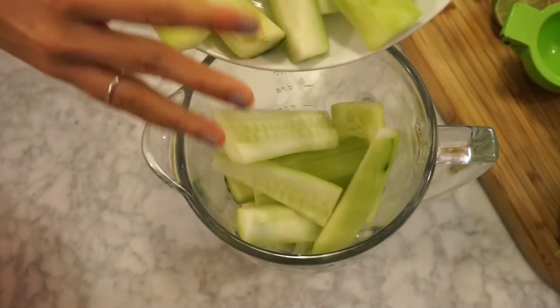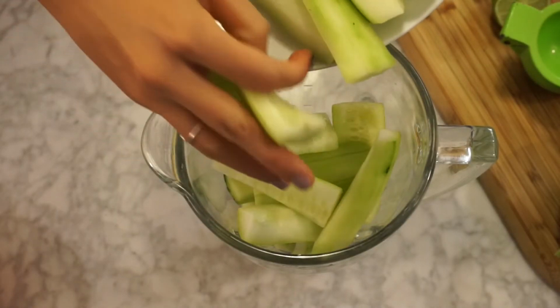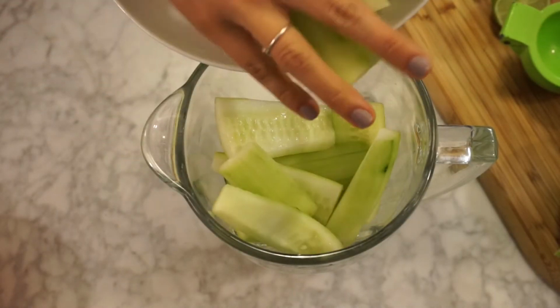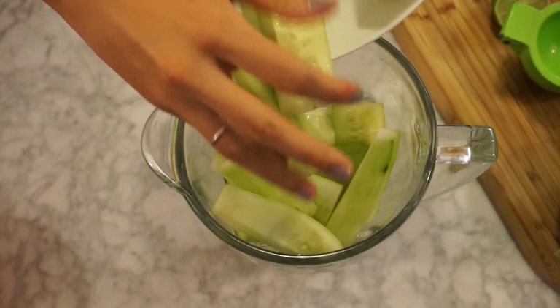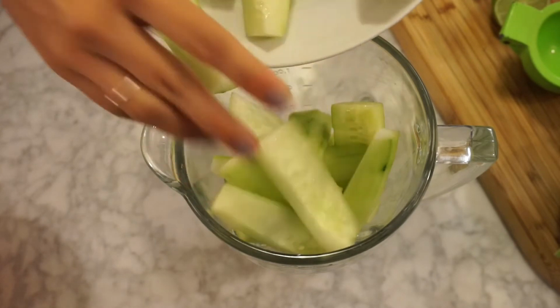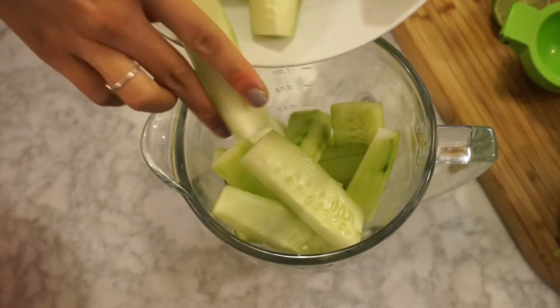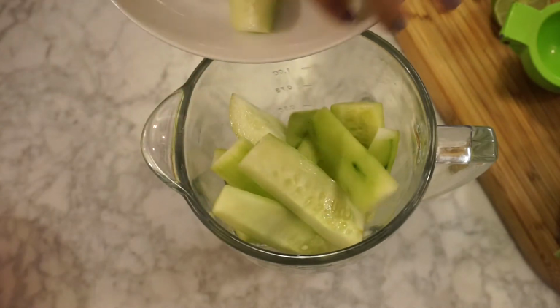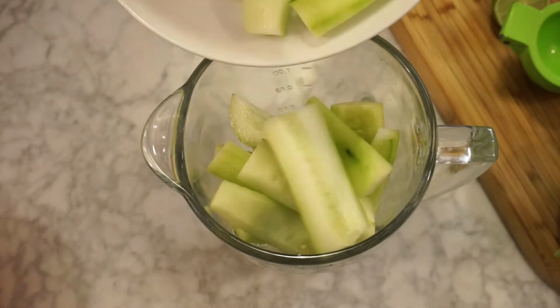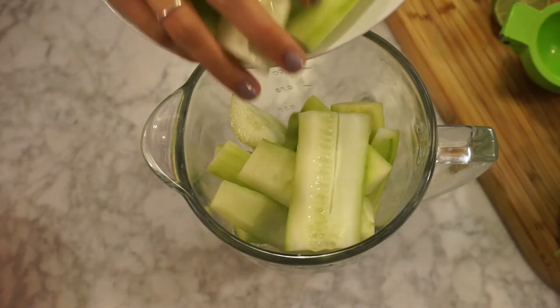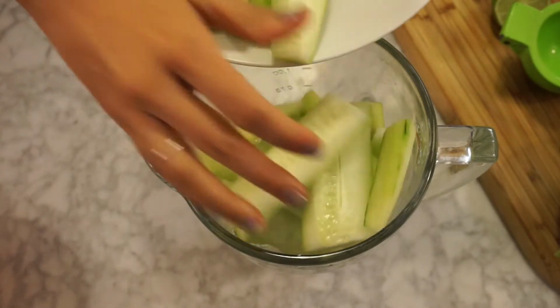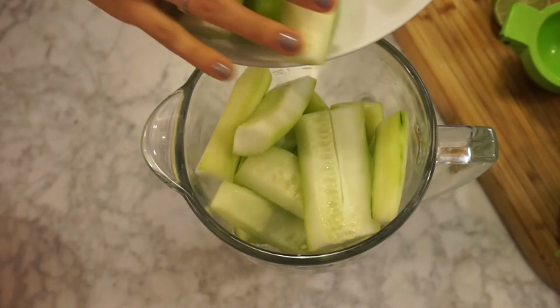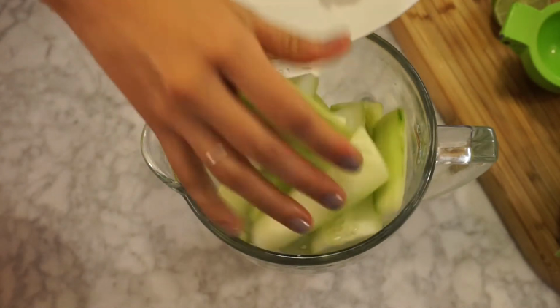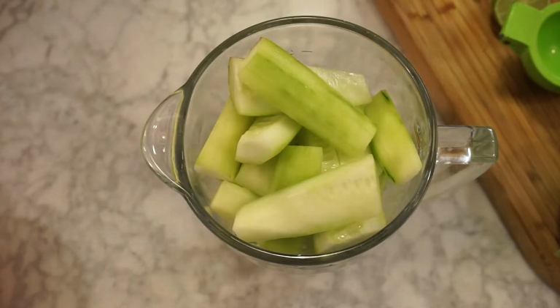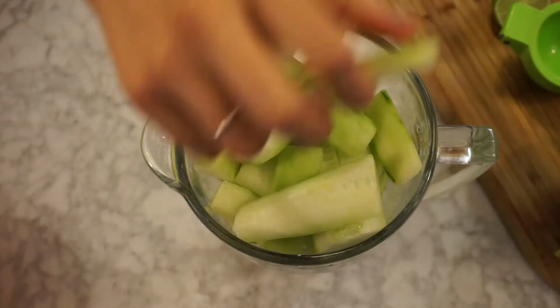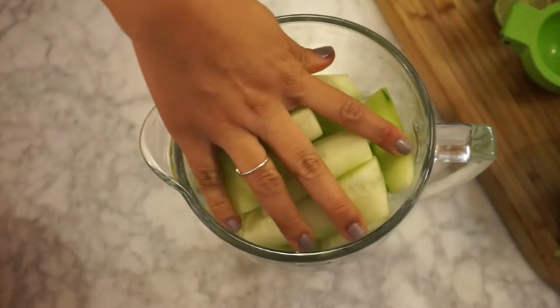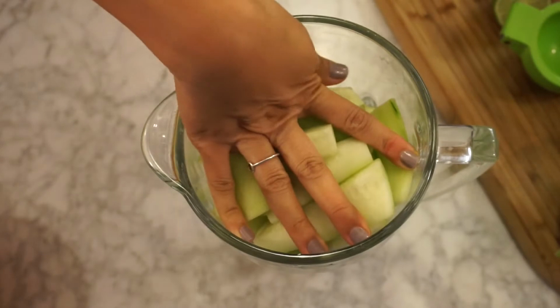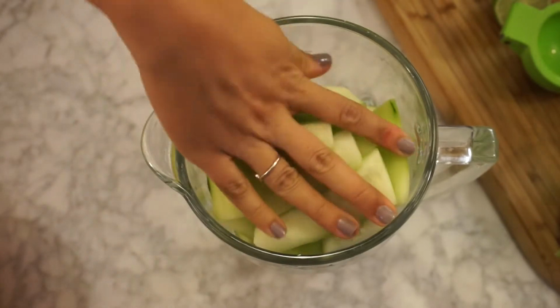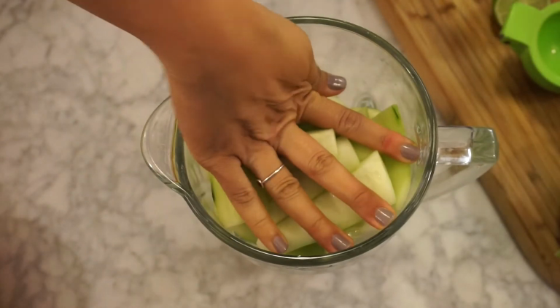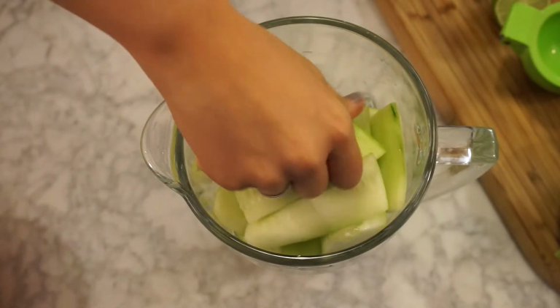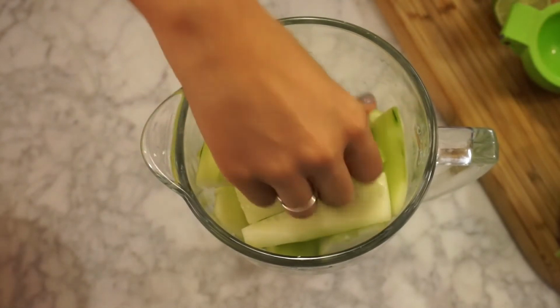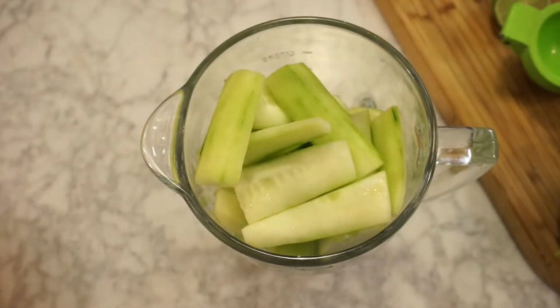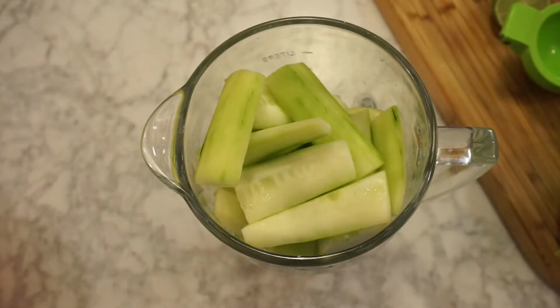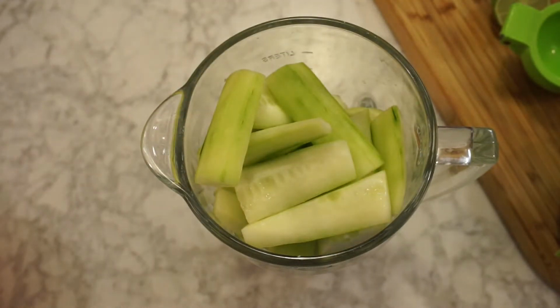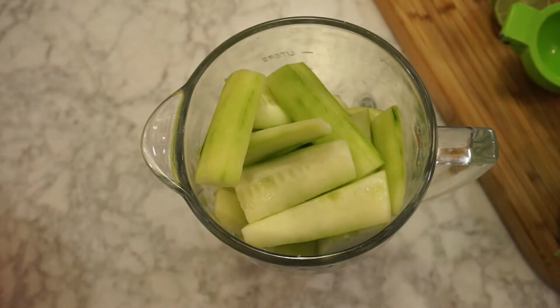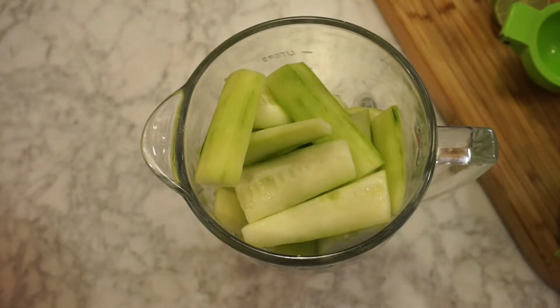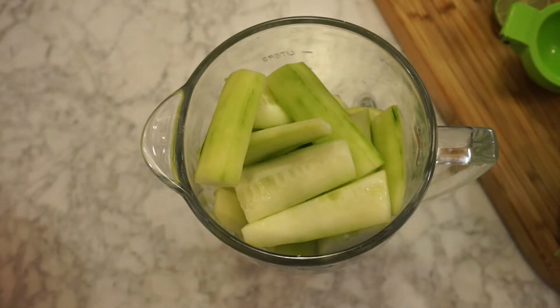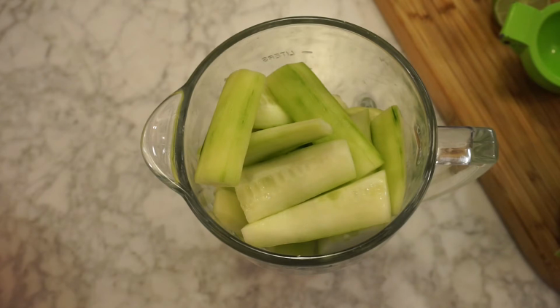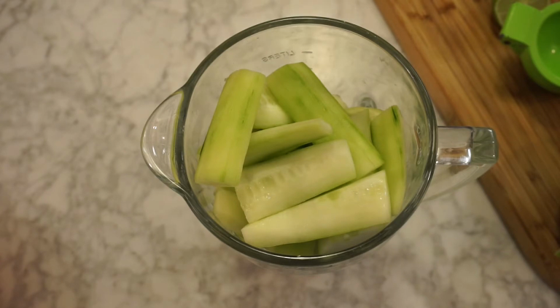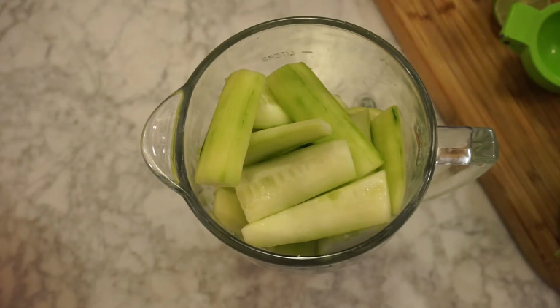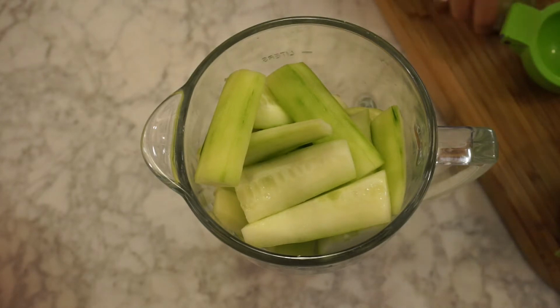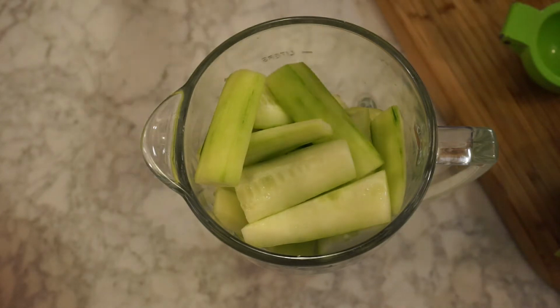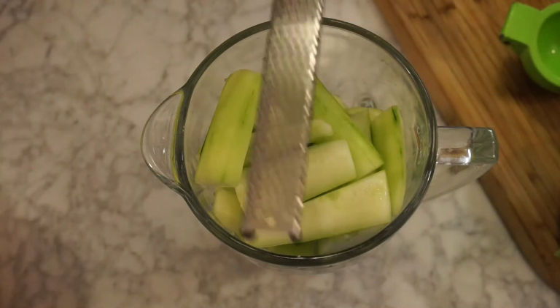Poli is going to love this. Poli is my friend, by the way — she's hilarious. Stuff it in there. Make sure to wash your hands. Then we're going to zest one whole lemon.